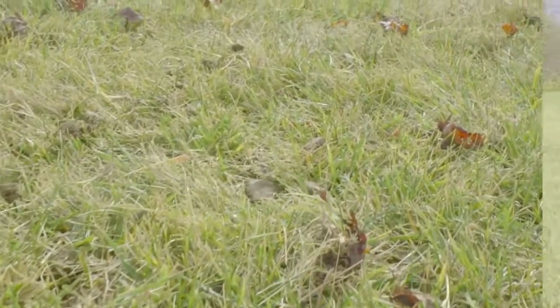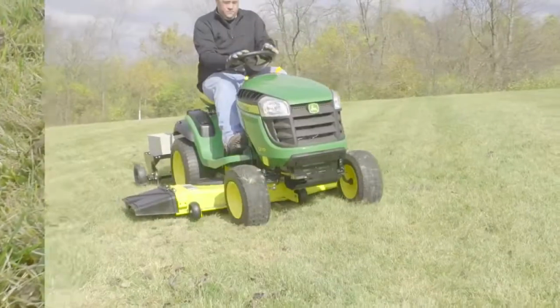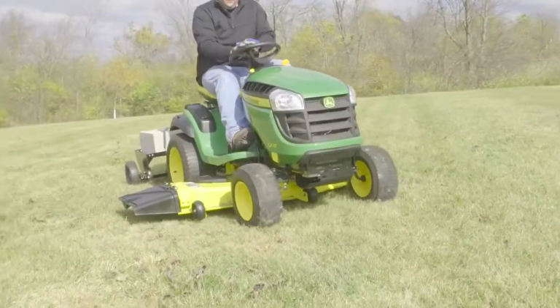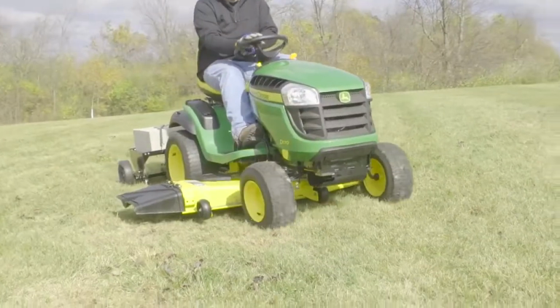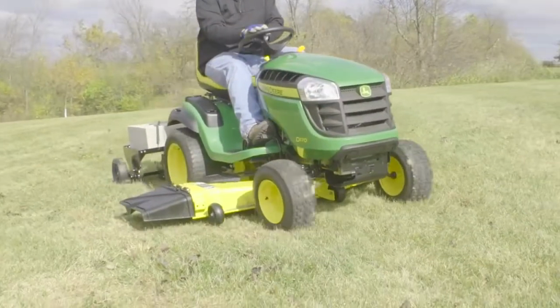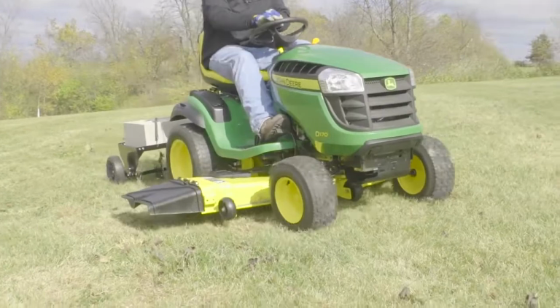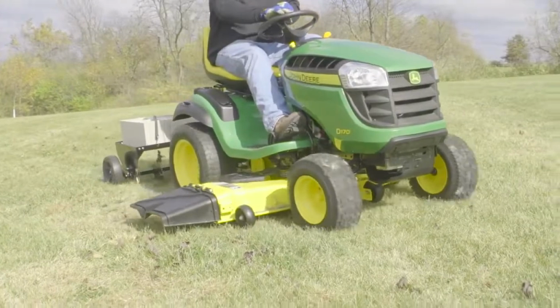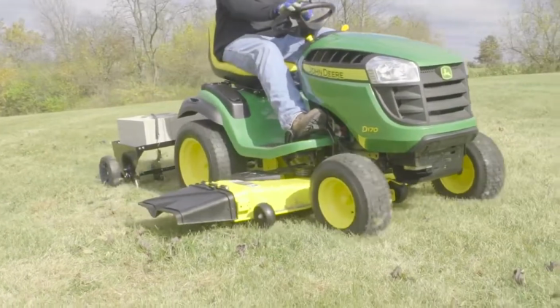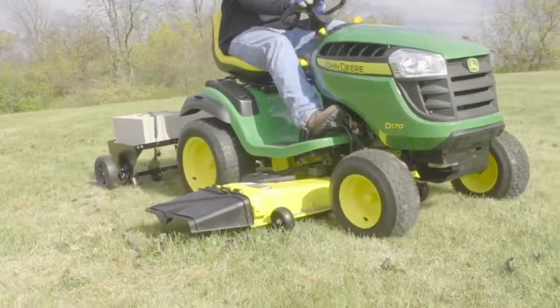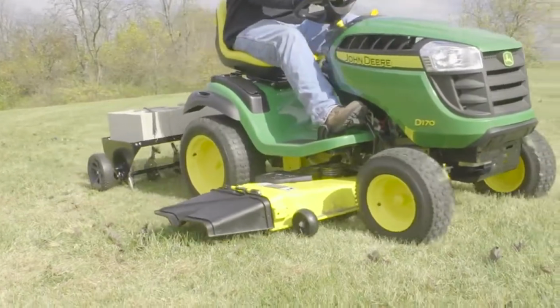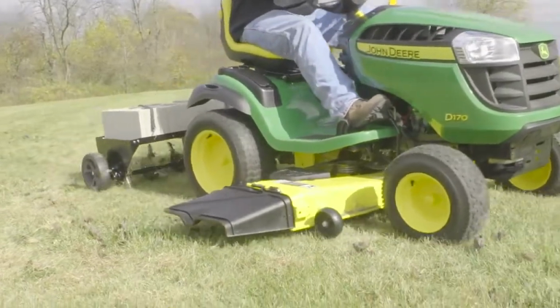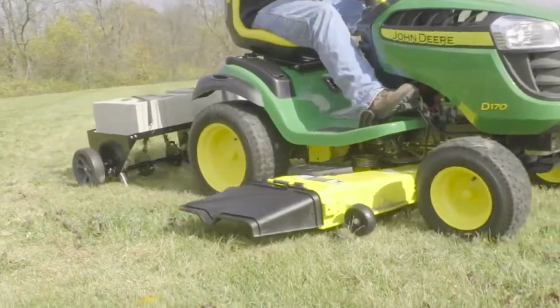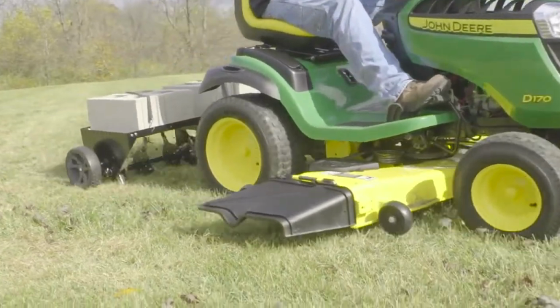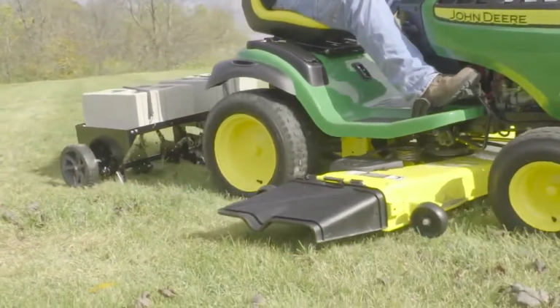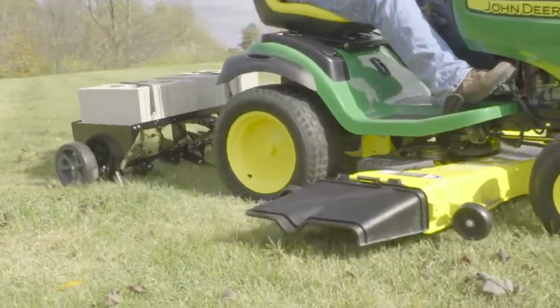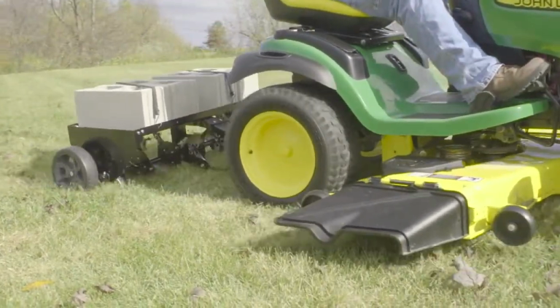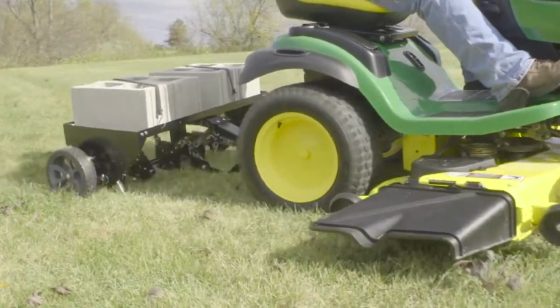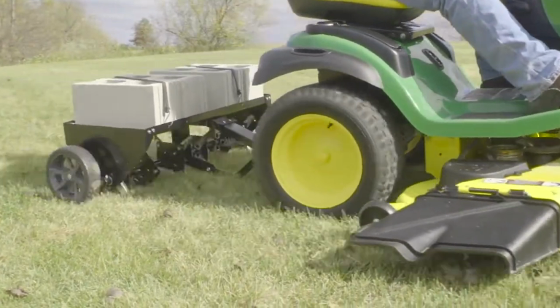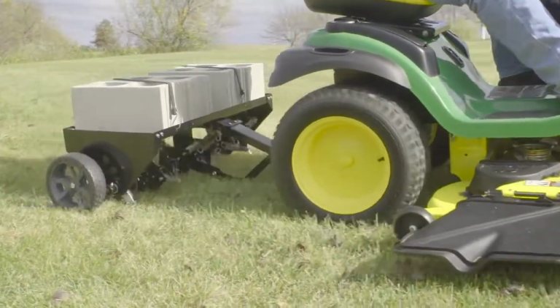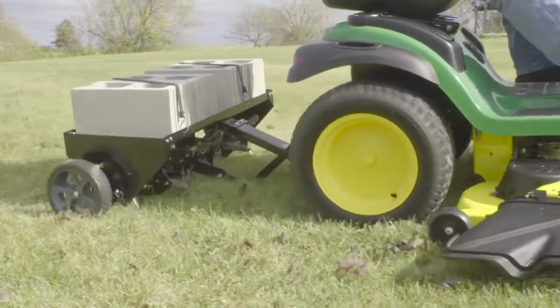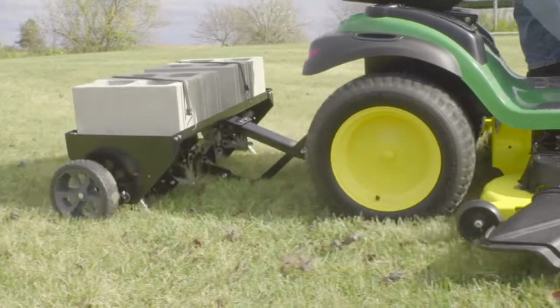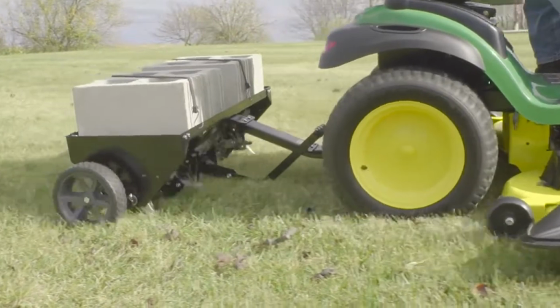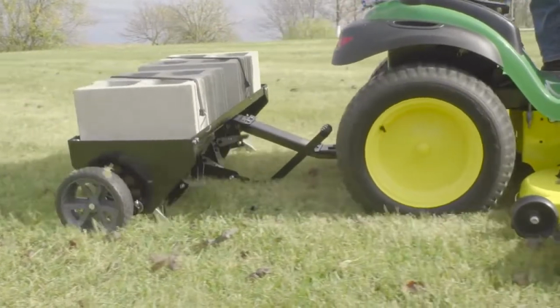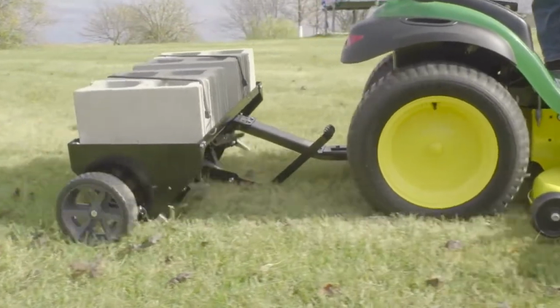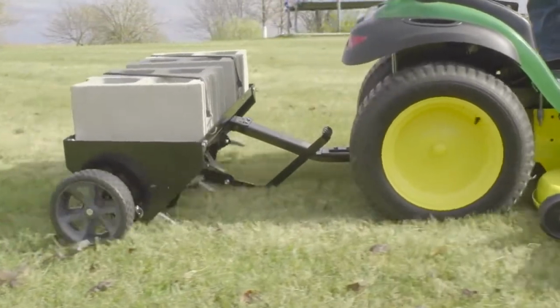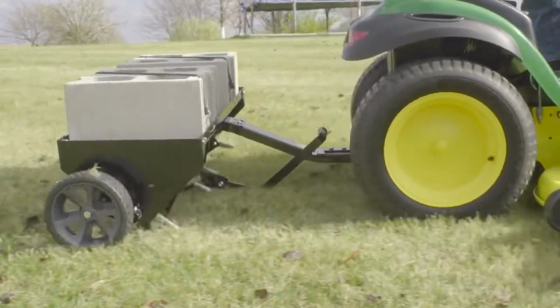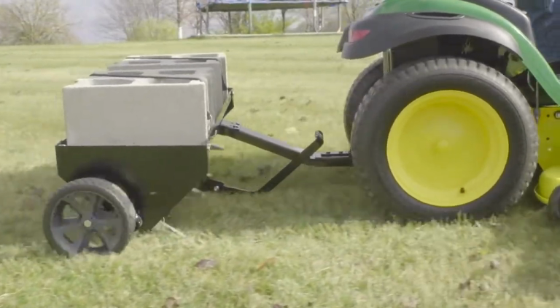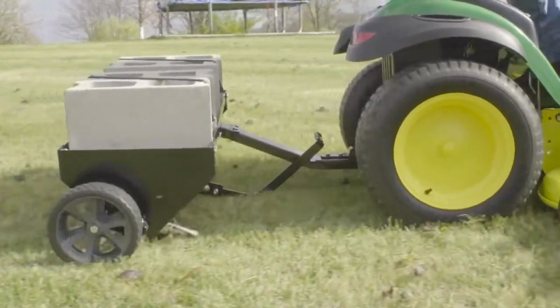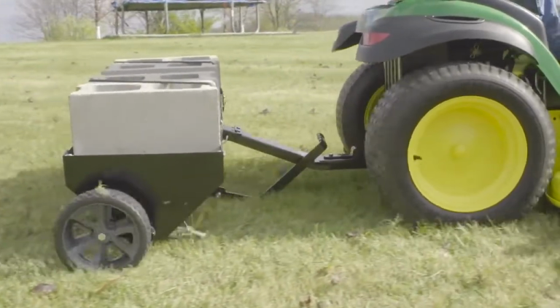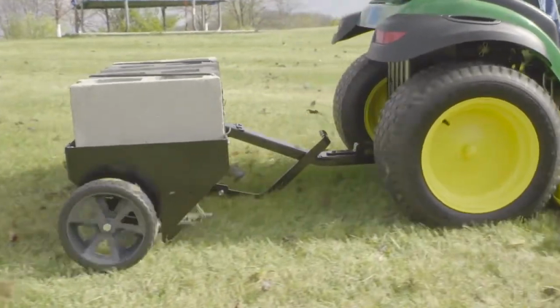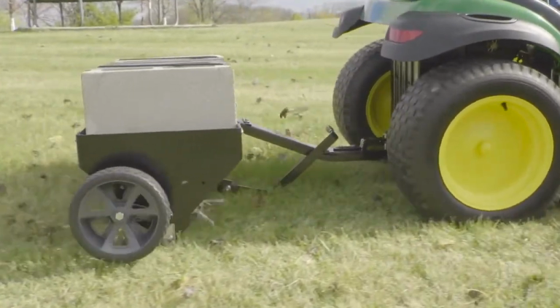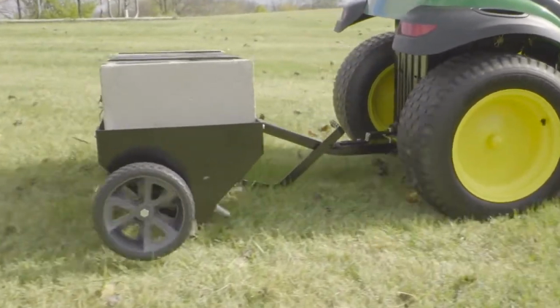To make aeration convenient and affordable, turn to the 40 inch plug aerator from AgriFab. With flat free, maintenance free tires, the 40 inch plug aerator will always be ready when you are.